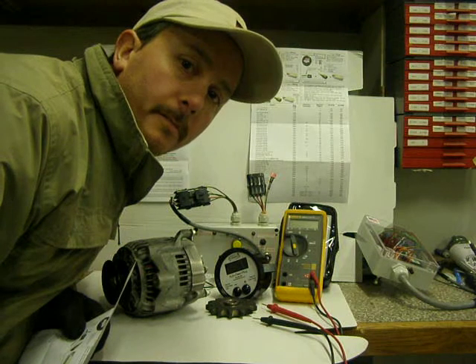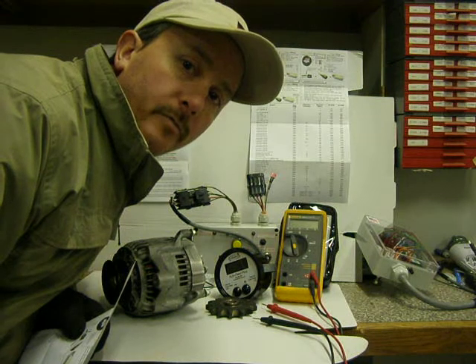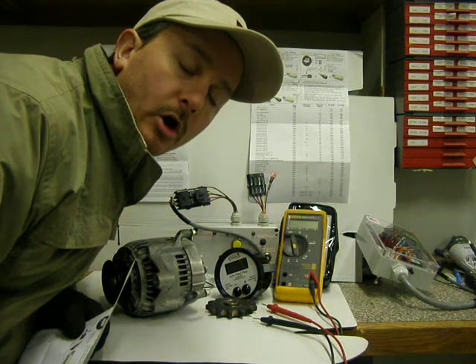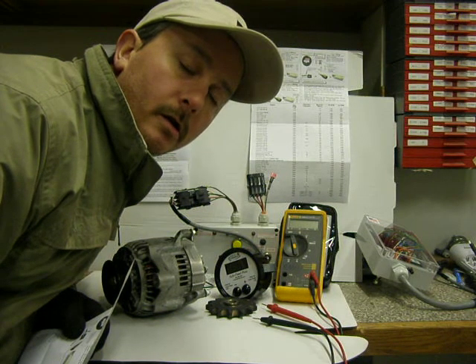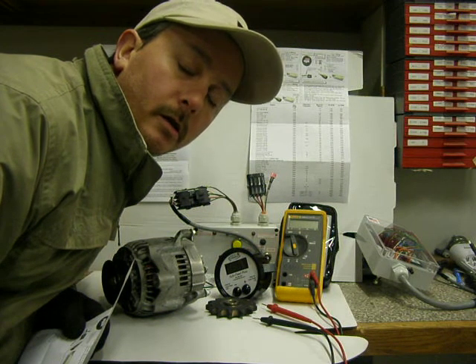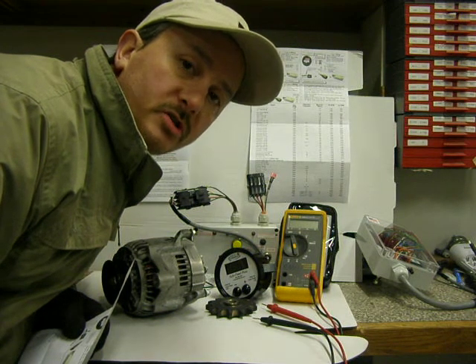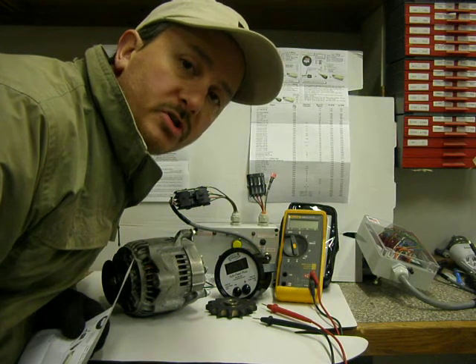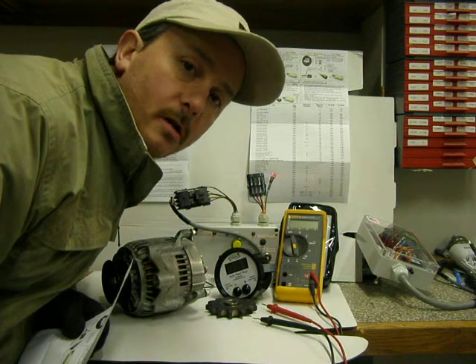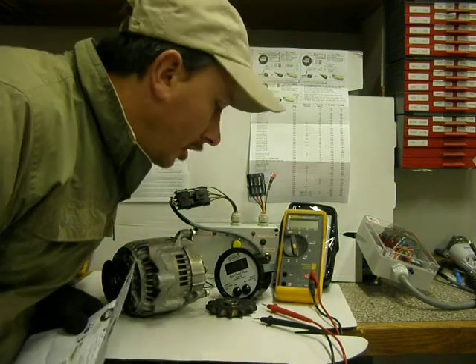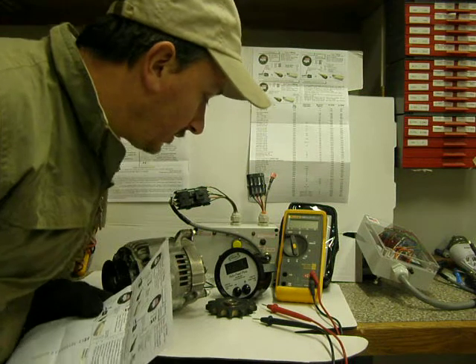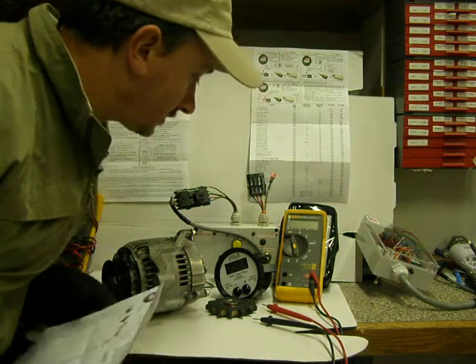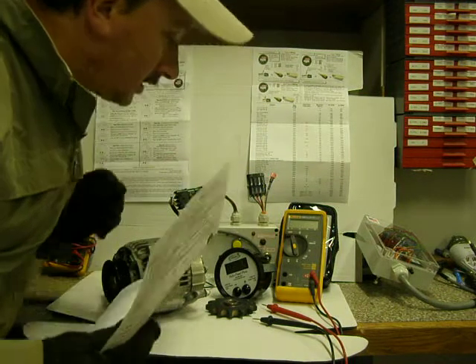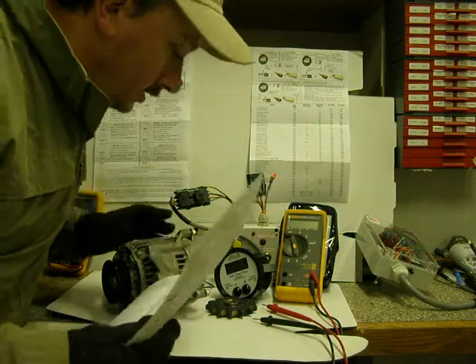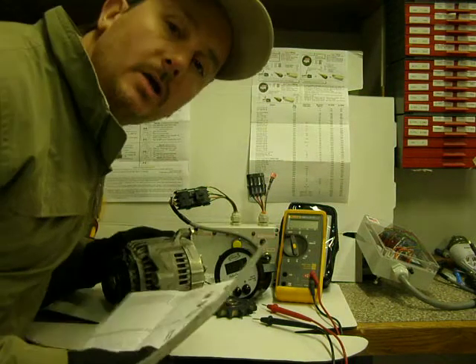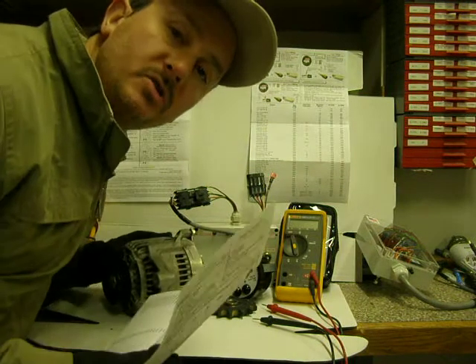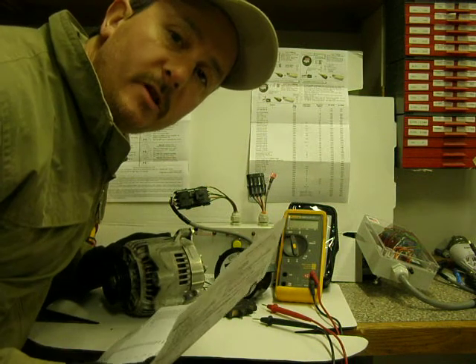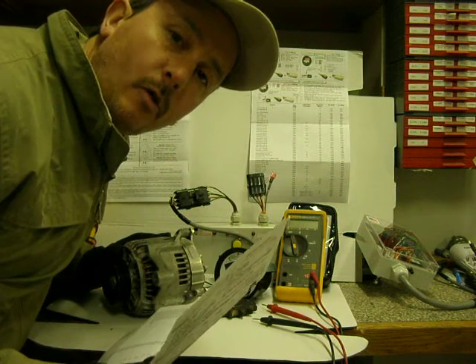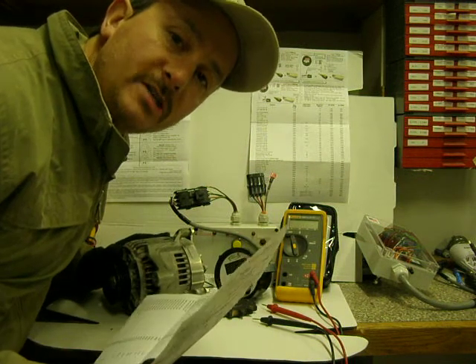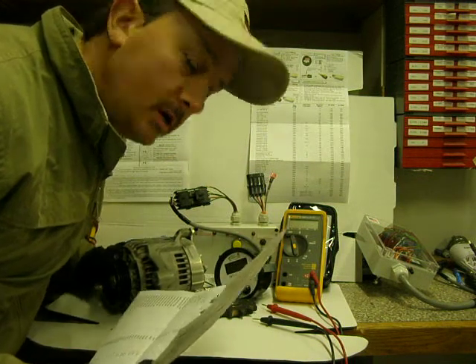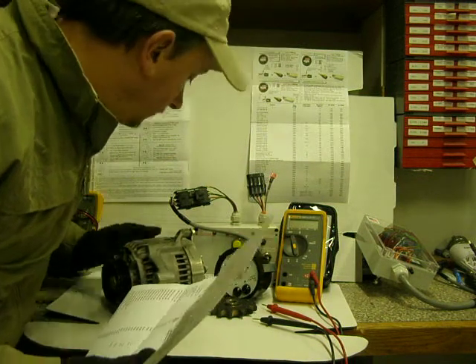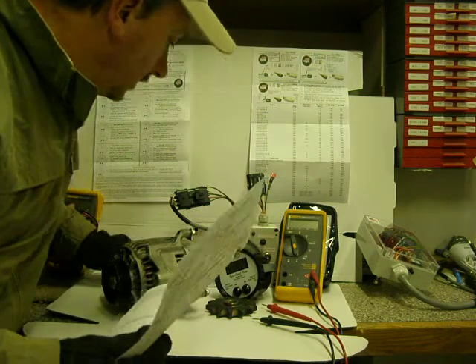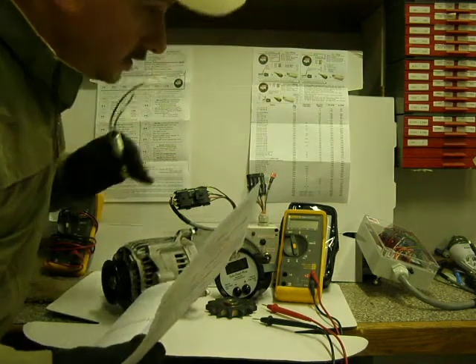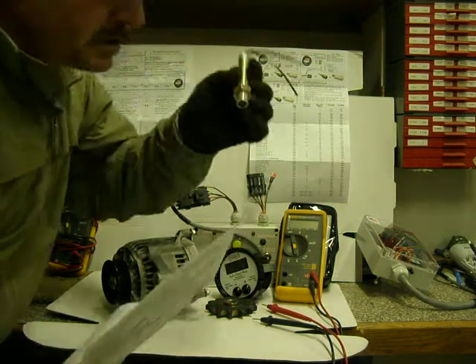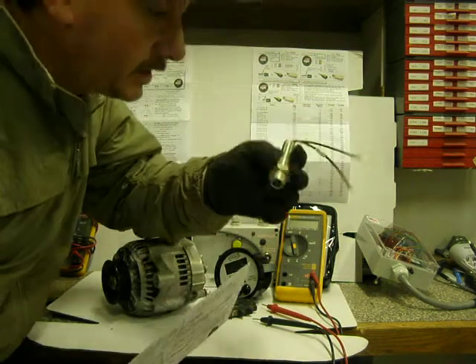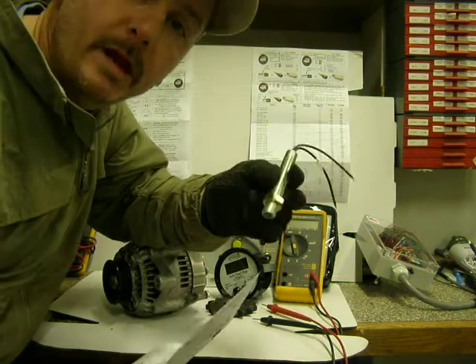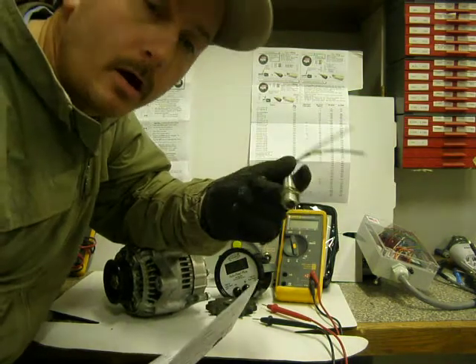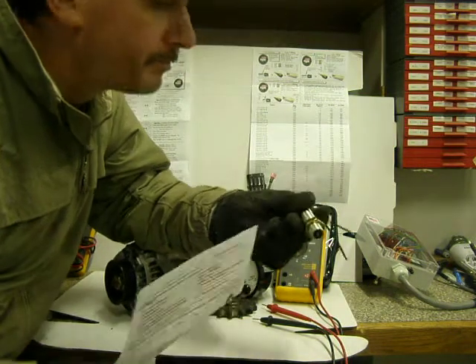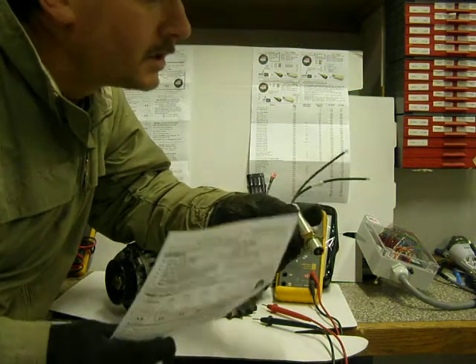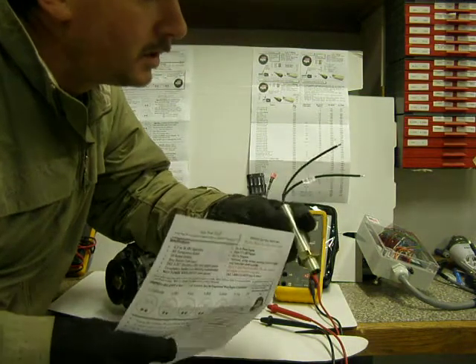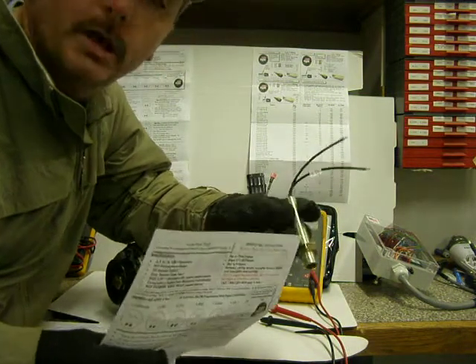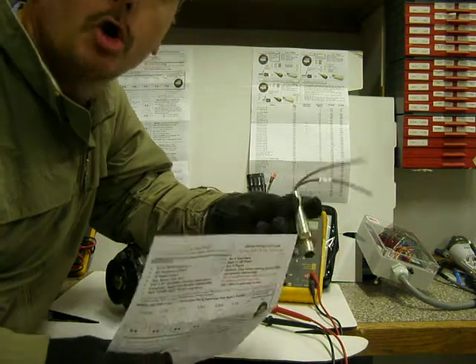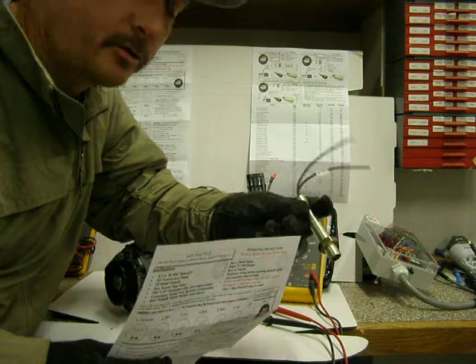Hi everybody, Curt at Electronic Solutions again — AutoFeed Plus. This time, this is segment number four, and I'm going to be talking about the end of the mag pickup and alternators.